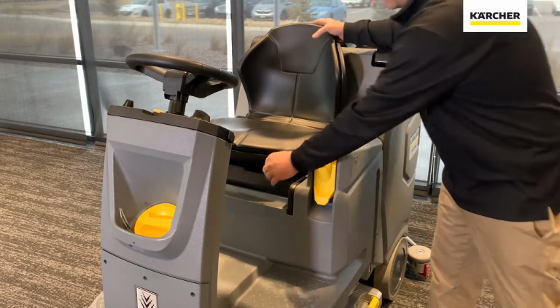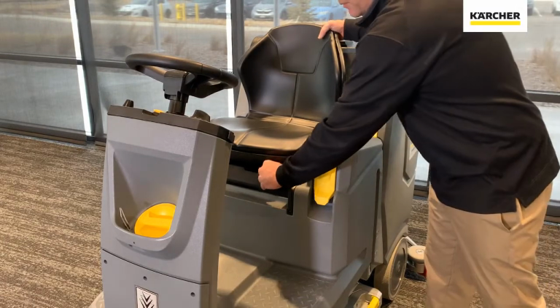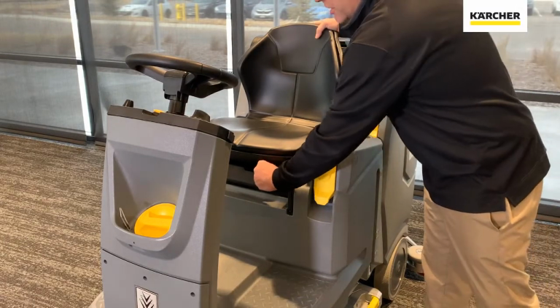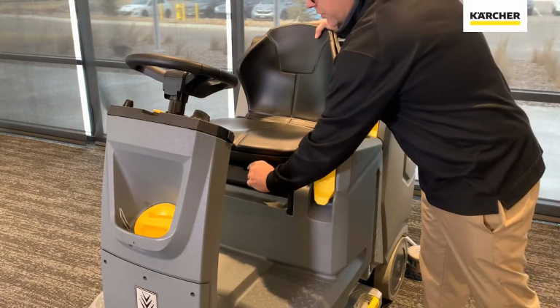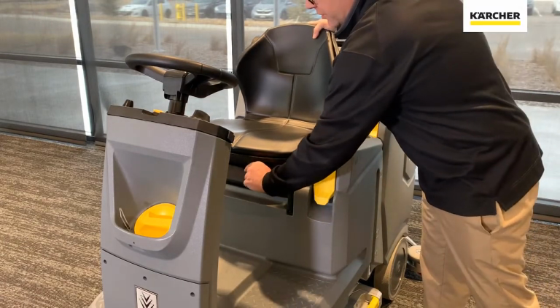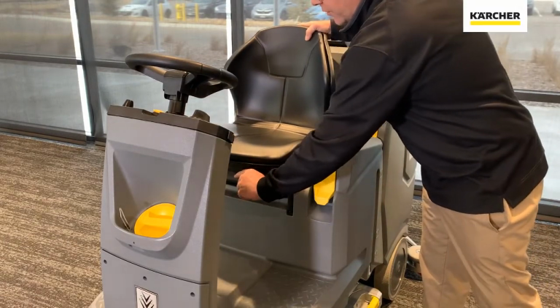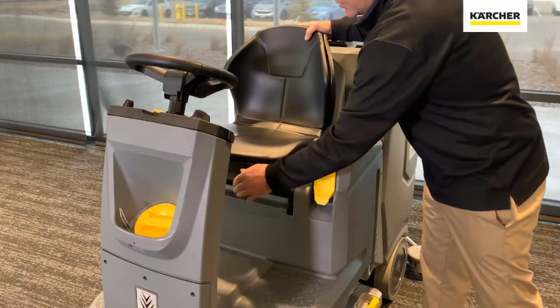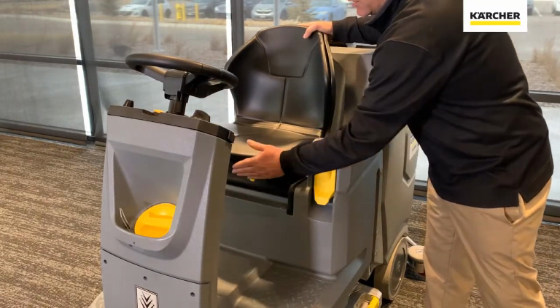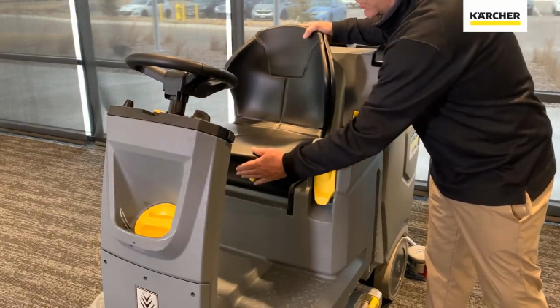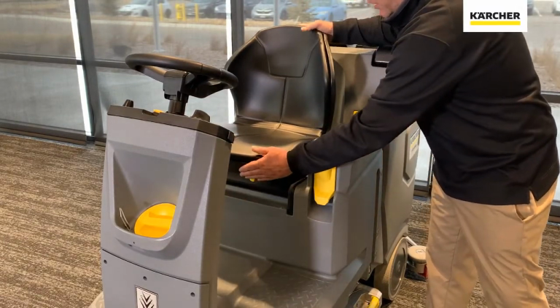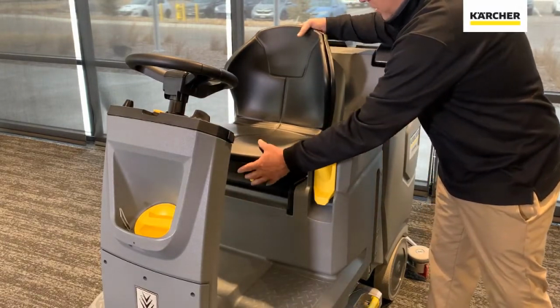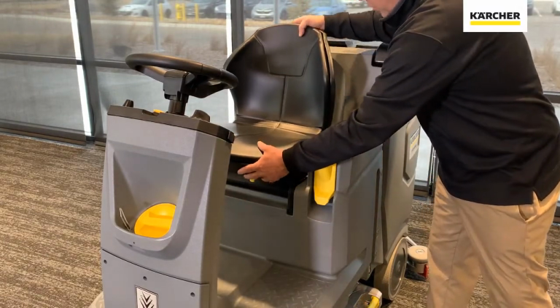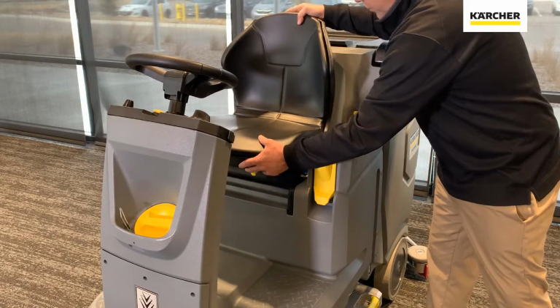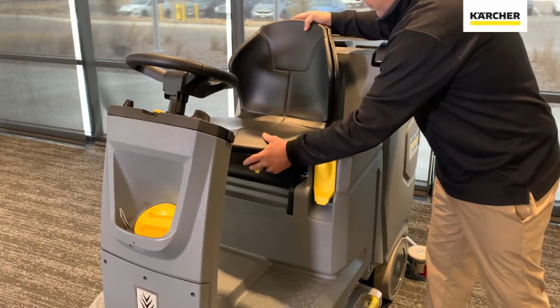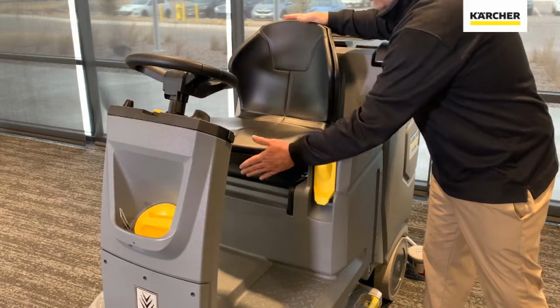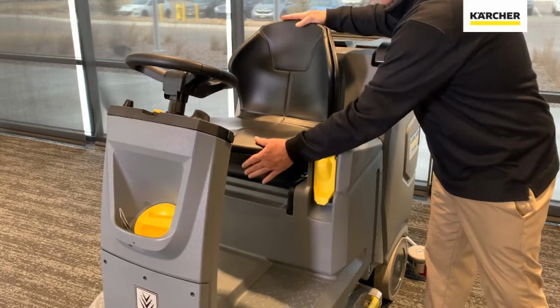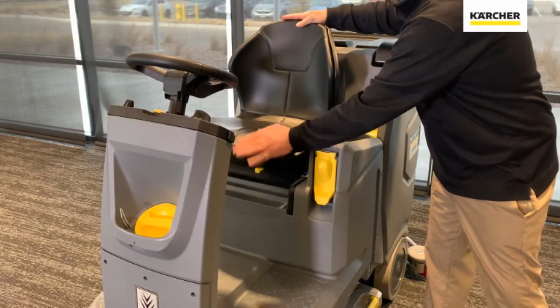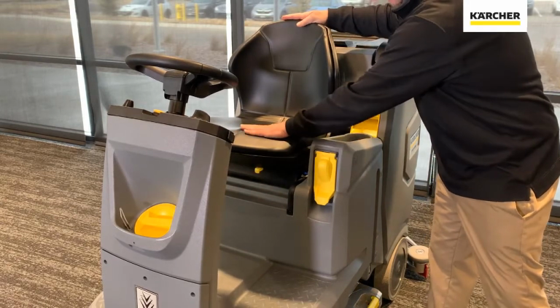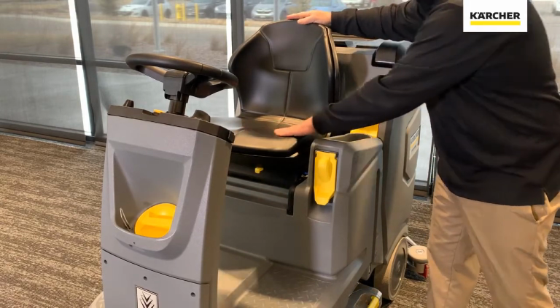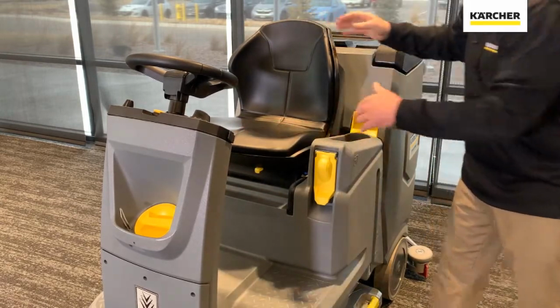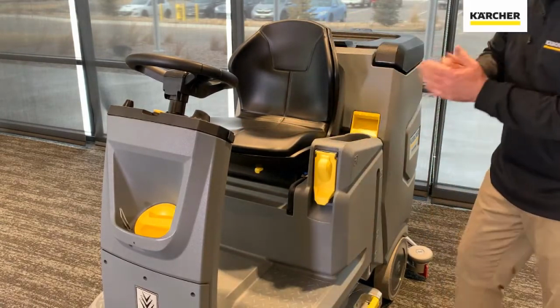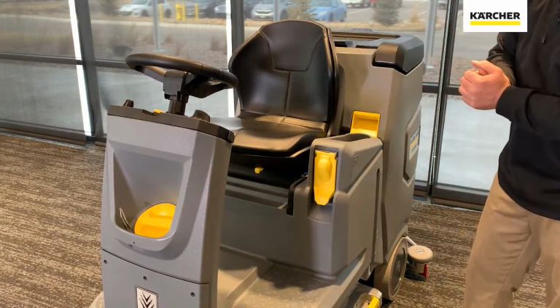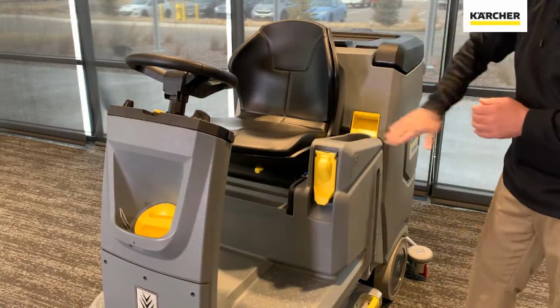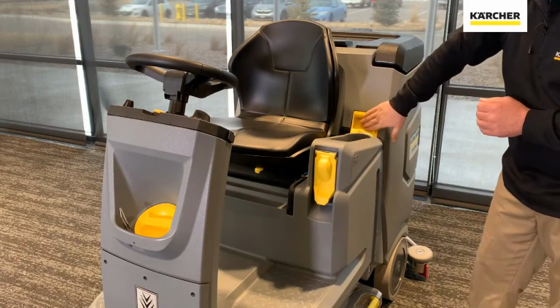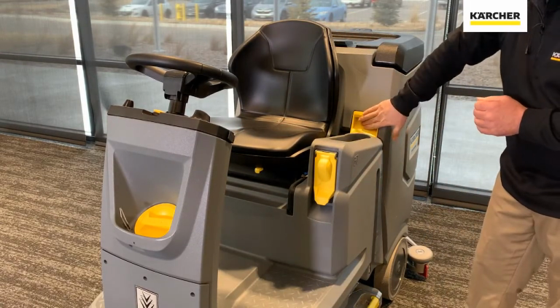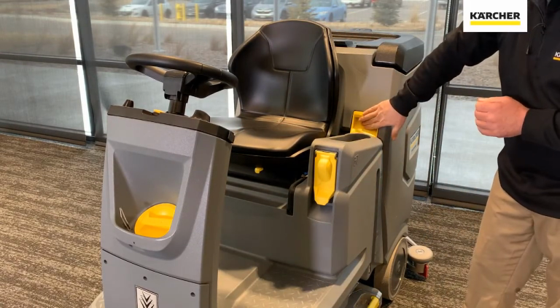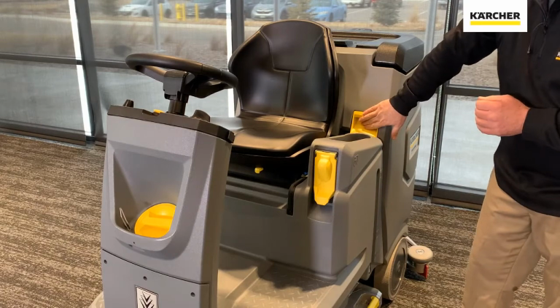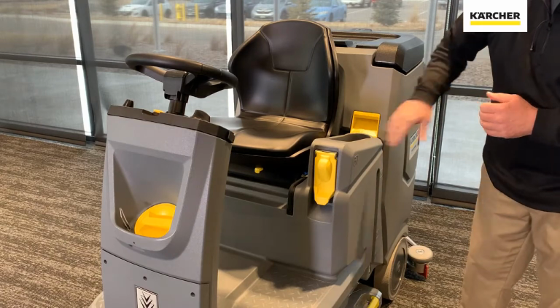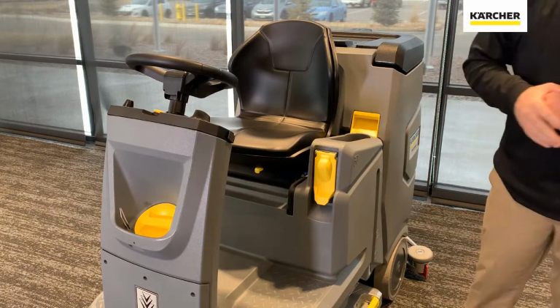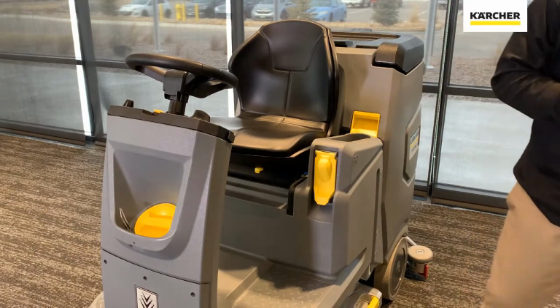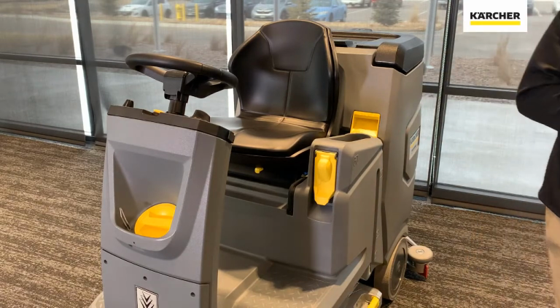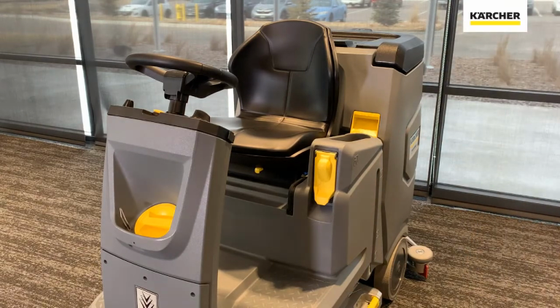There are a couple of adjustments for the seat. As far as the length, you can adjust it there, and you can also adjust it for height. So a couple of different adjustments for the seat. This yellow touch point we're going to talk about a little bit towards the end of the presentation.